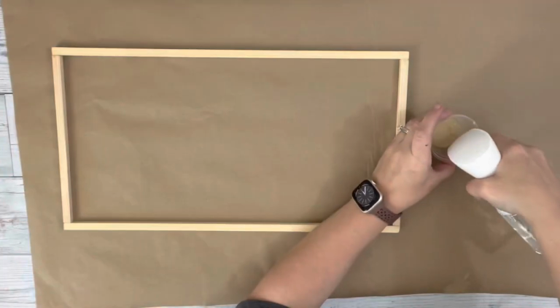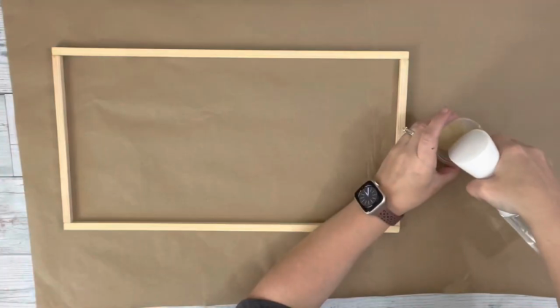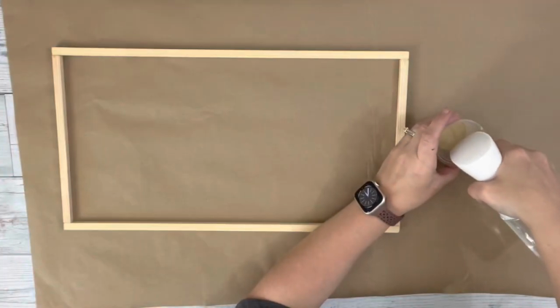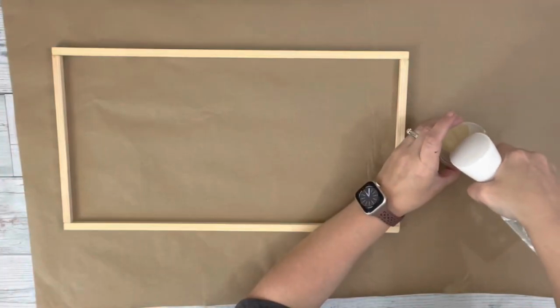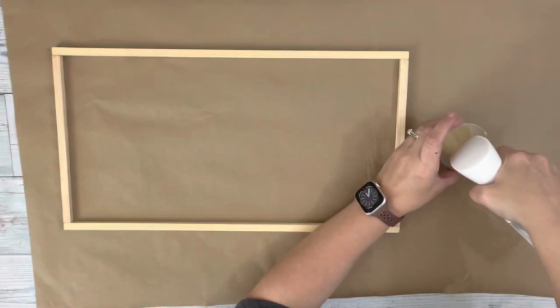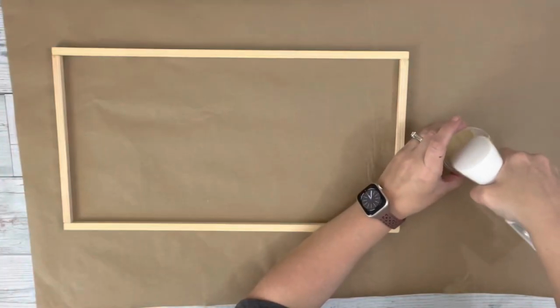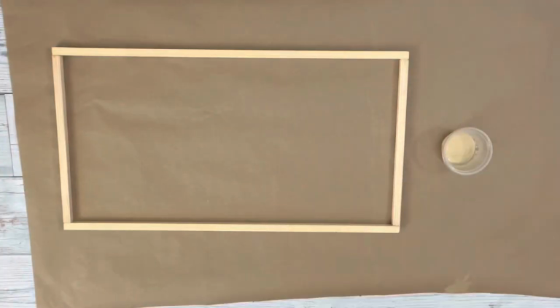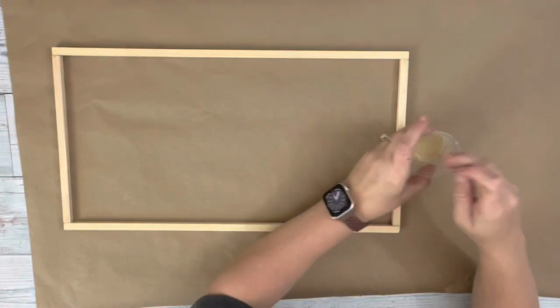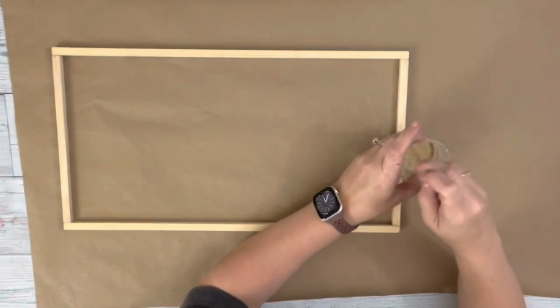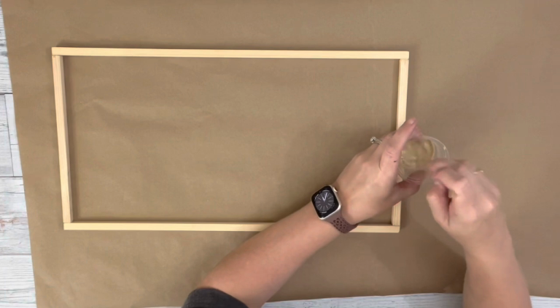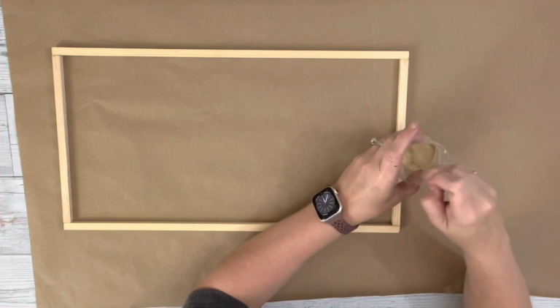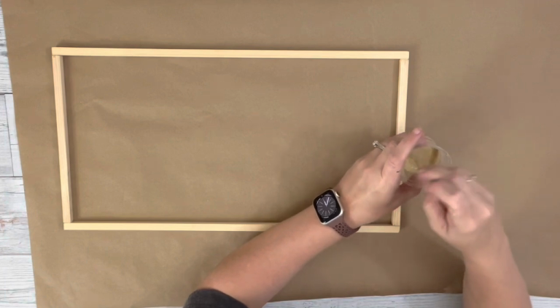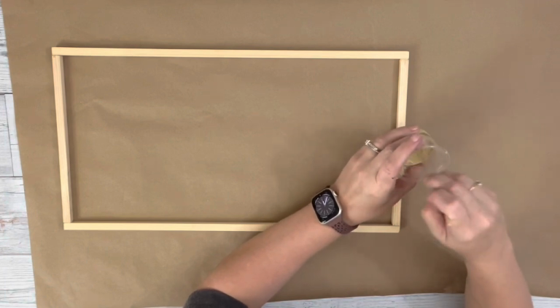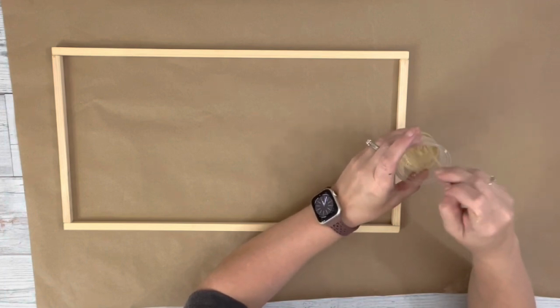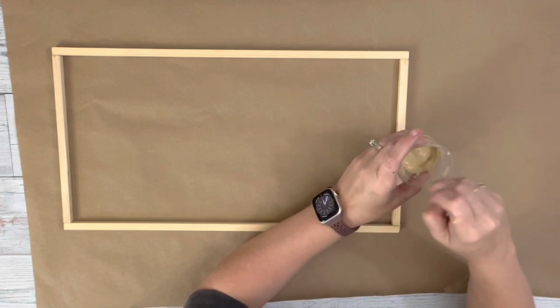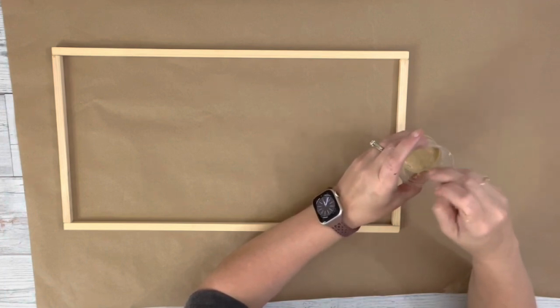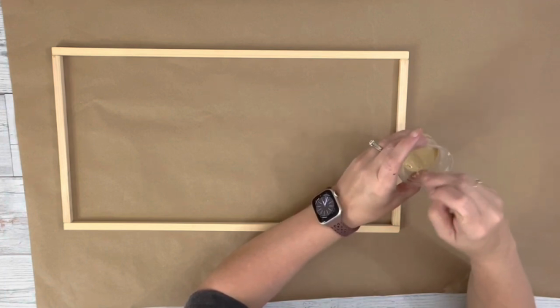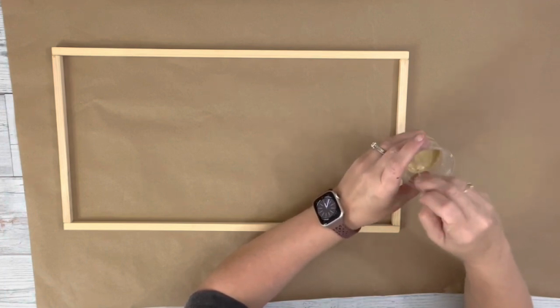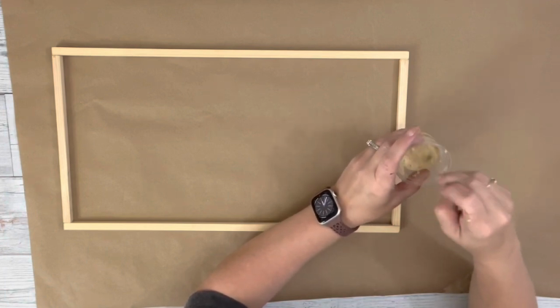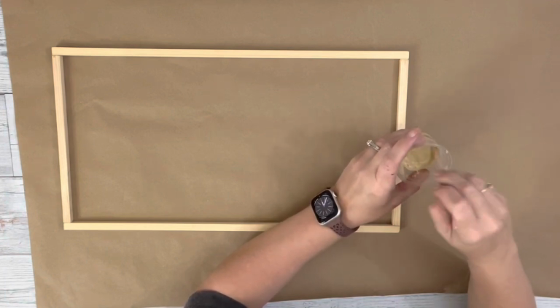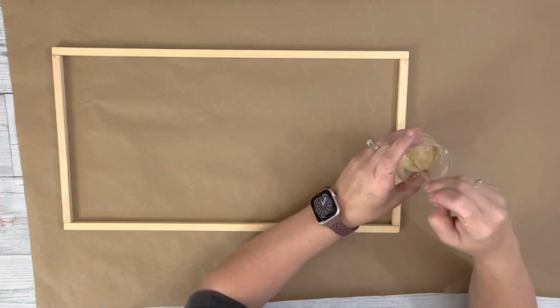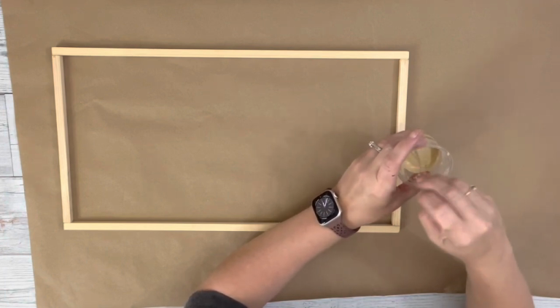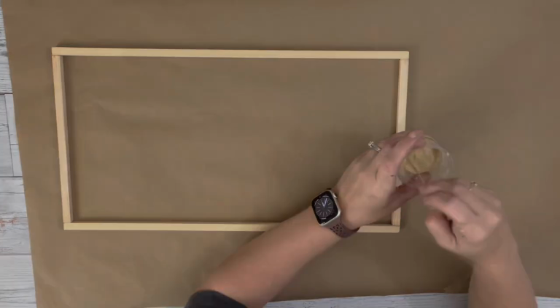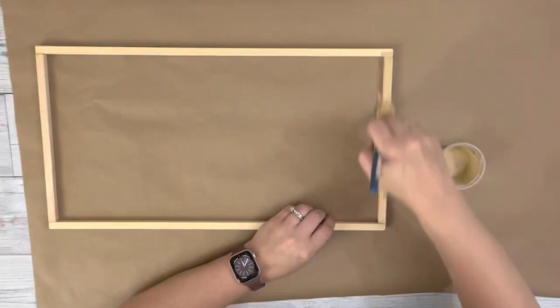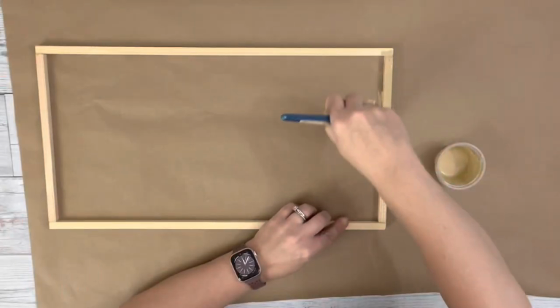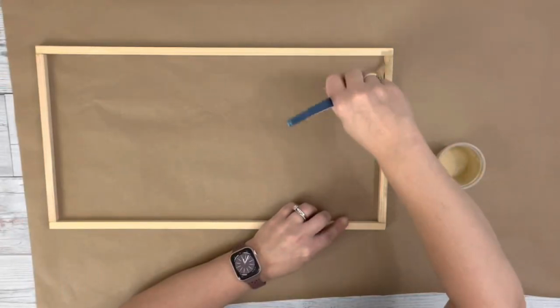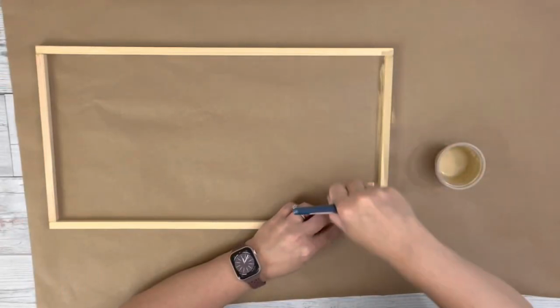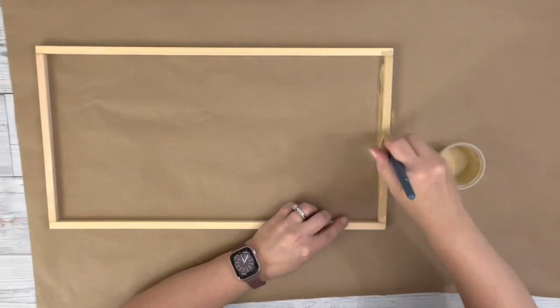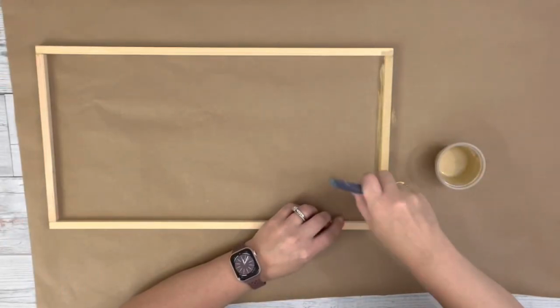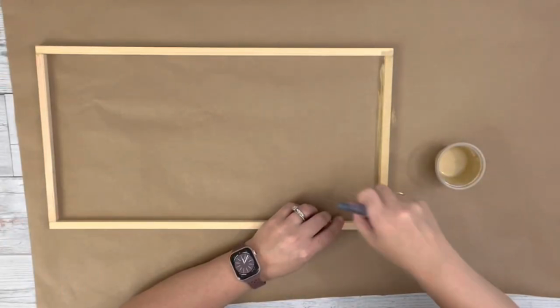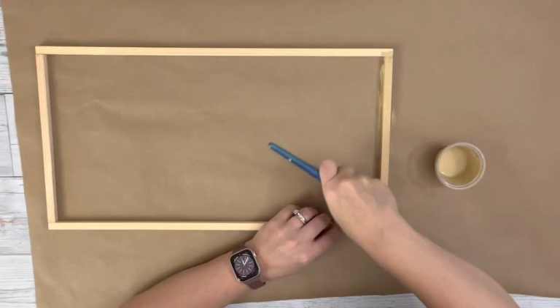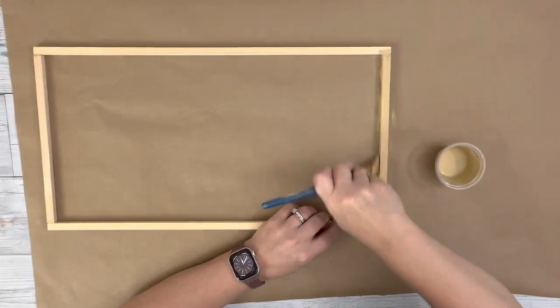After I let the frame dry for about half an hour, I took the tape off and then used khaki acrylic paint mixed with some water and painted the entire frame with one coat. It almost gives it like a stained look.